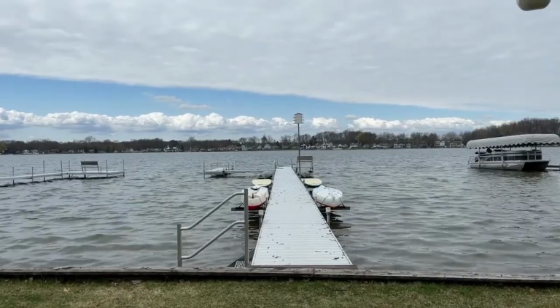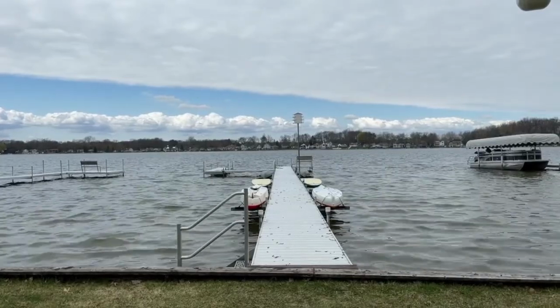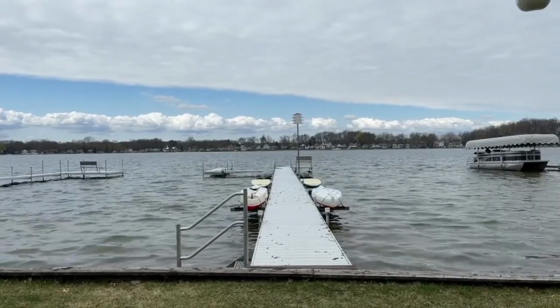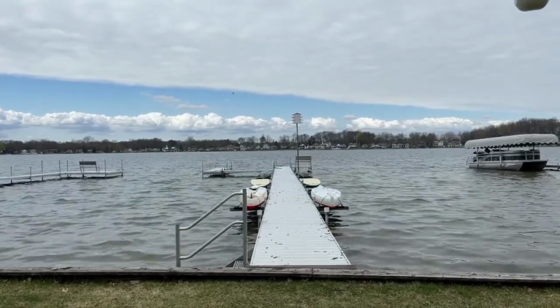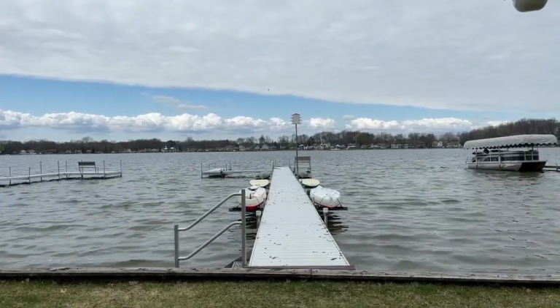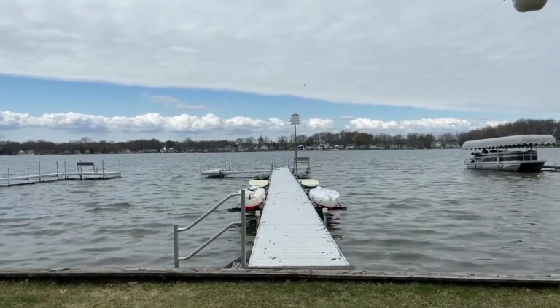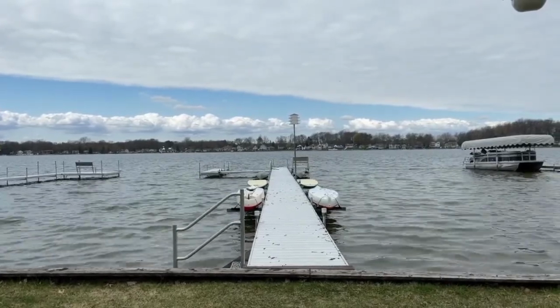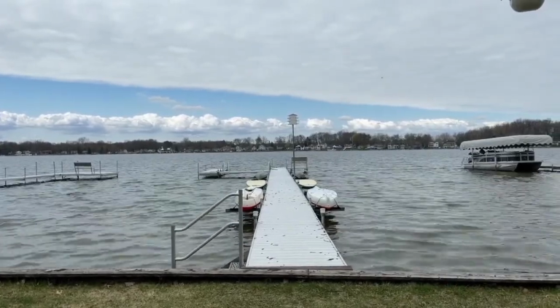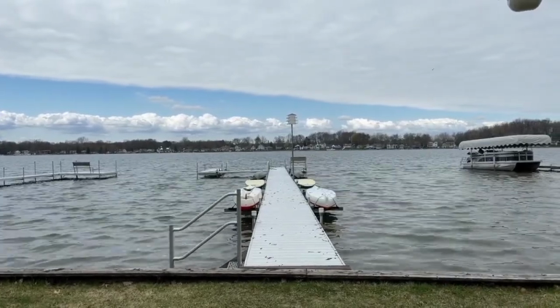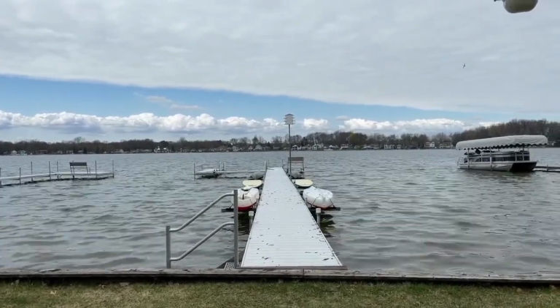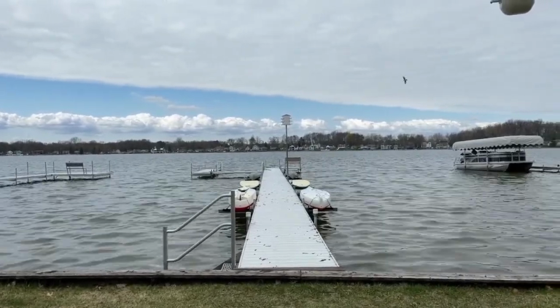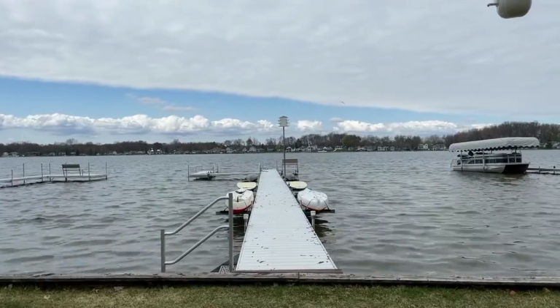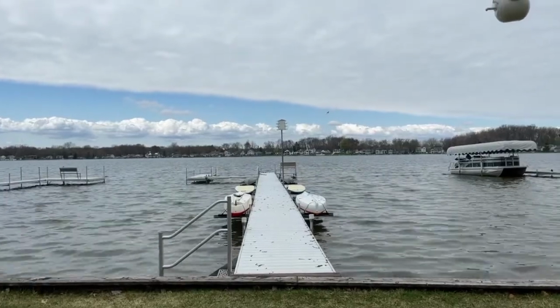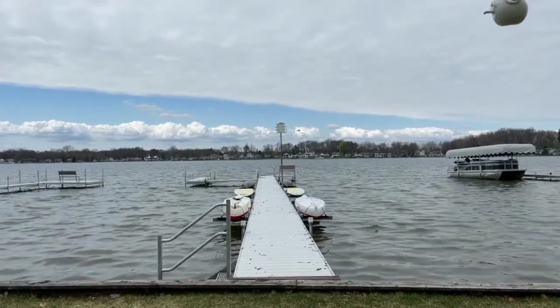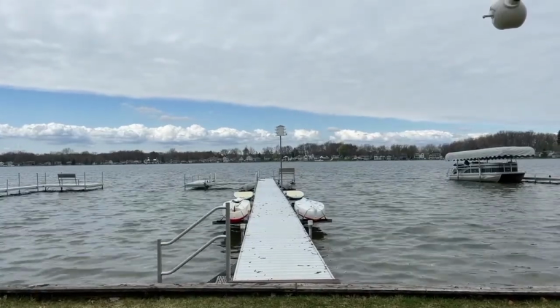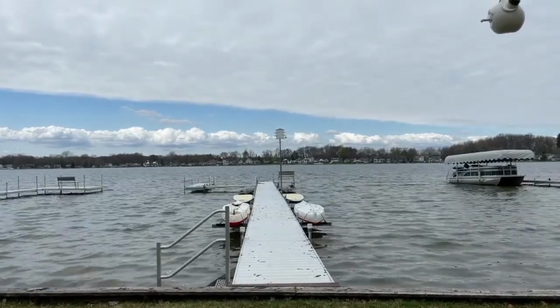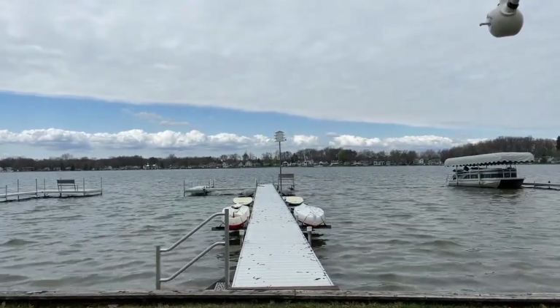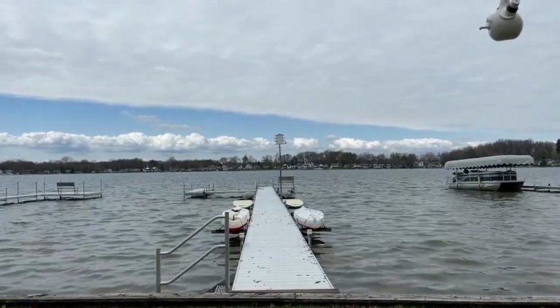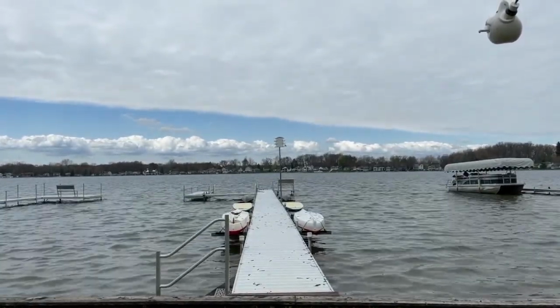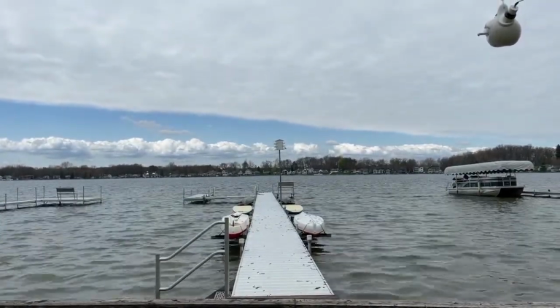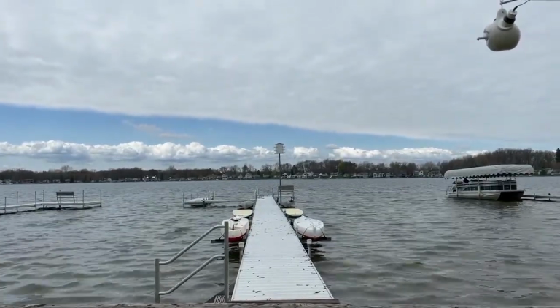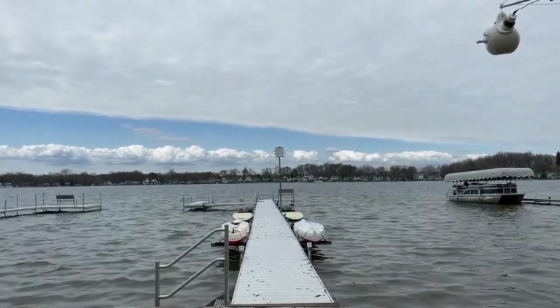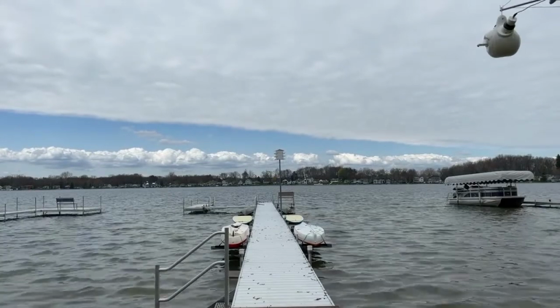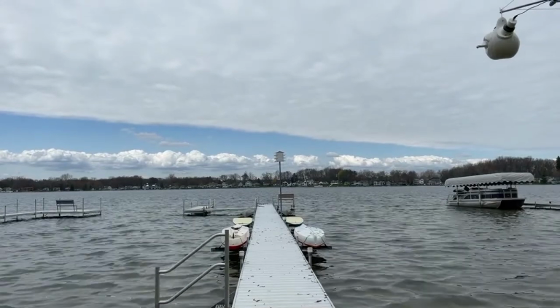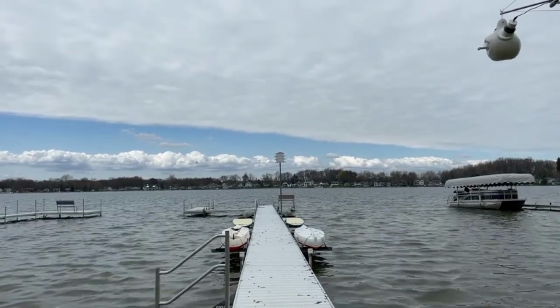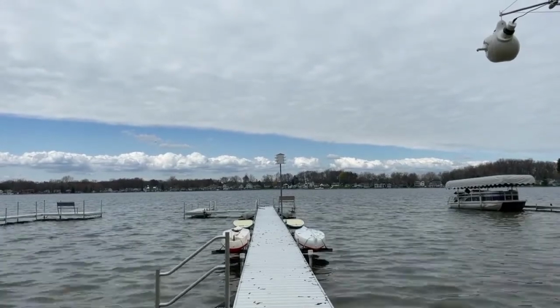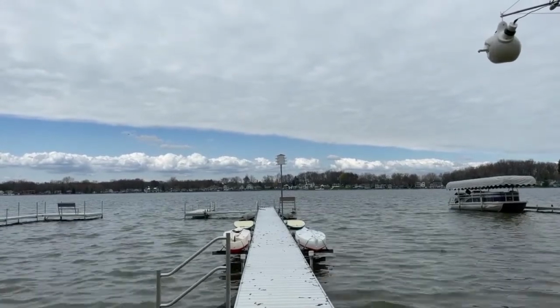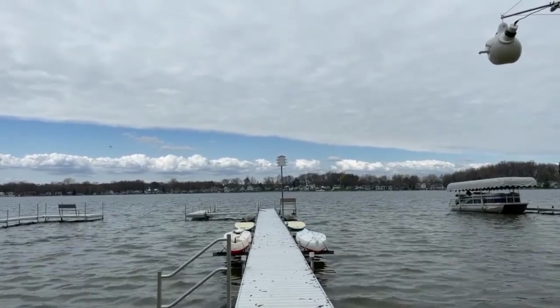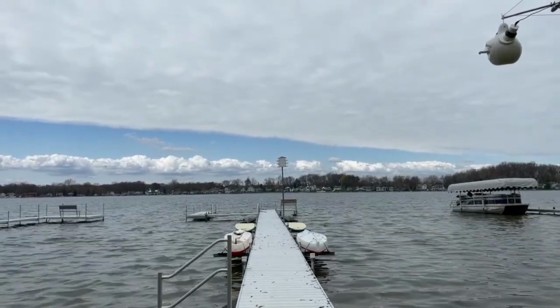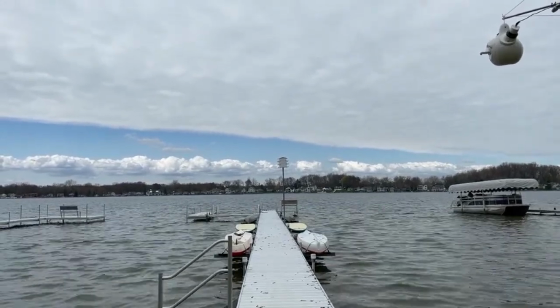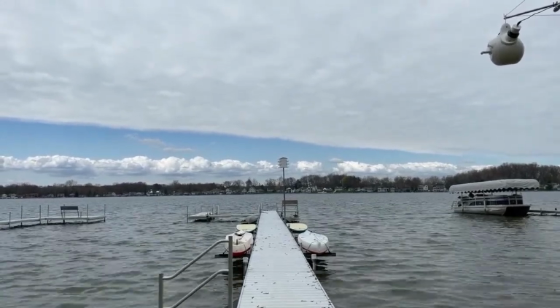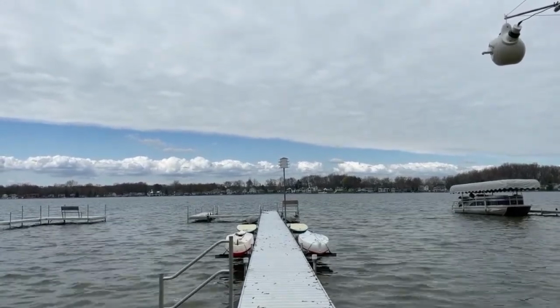I think maybe you can see them. Here comes one. There we go. You can see? See them land on the house? And what would happen is they would keep the Purple Martins away.